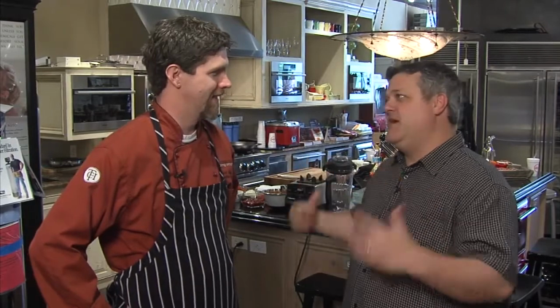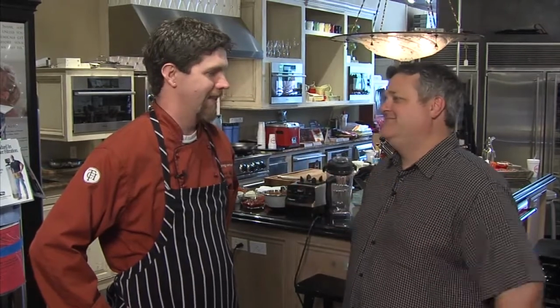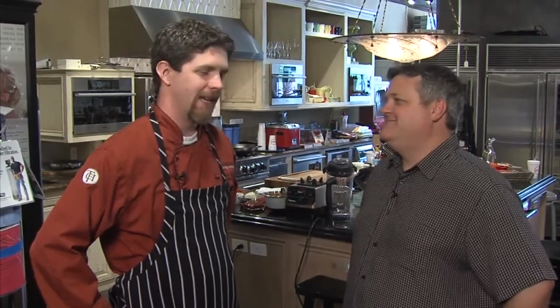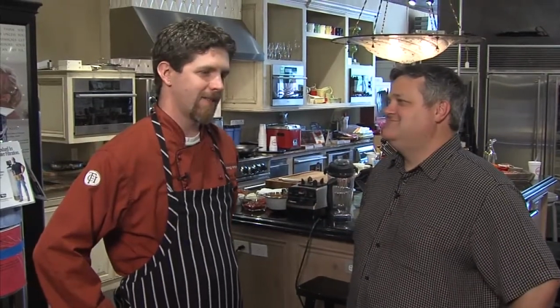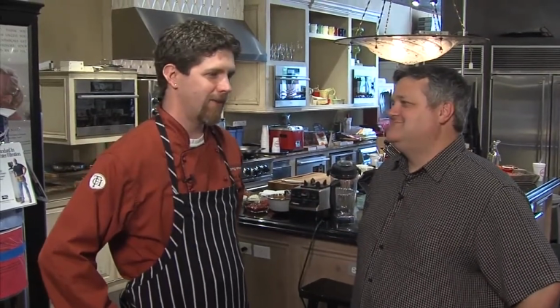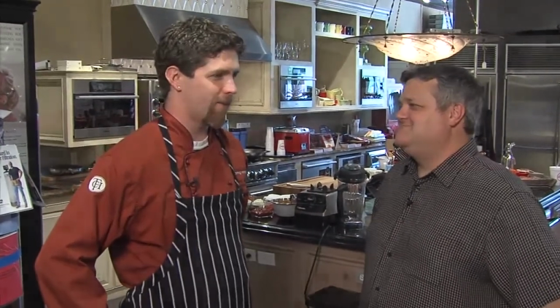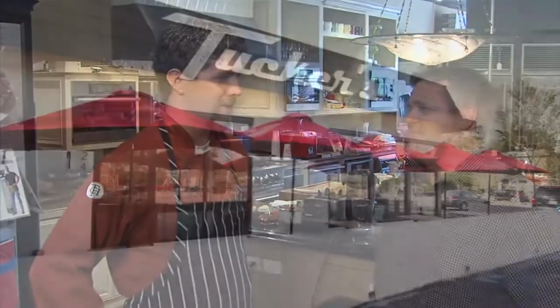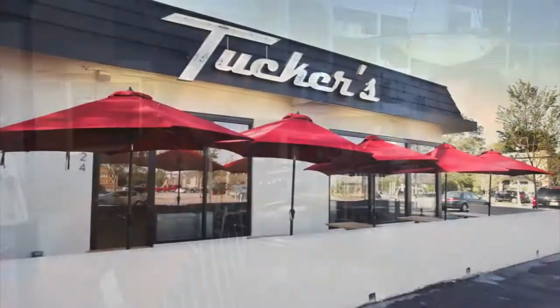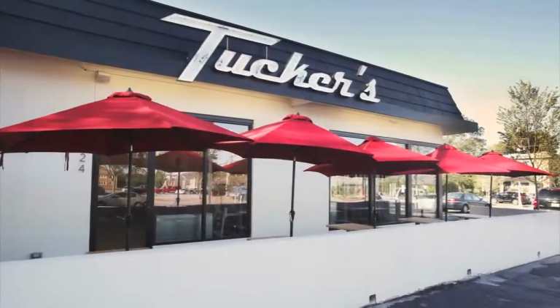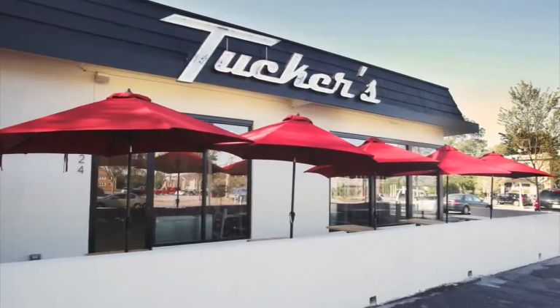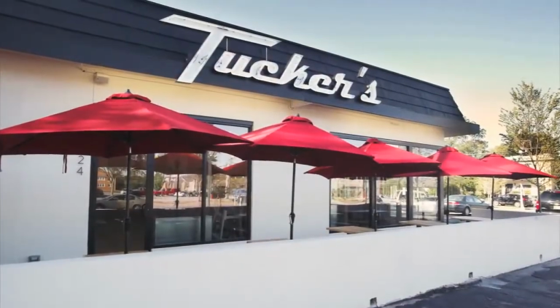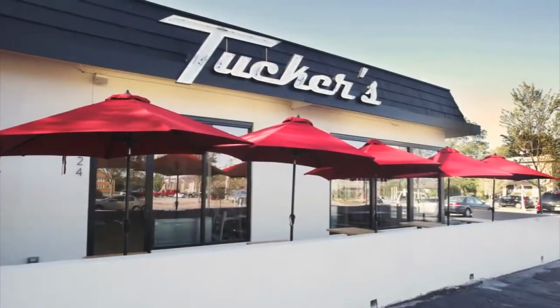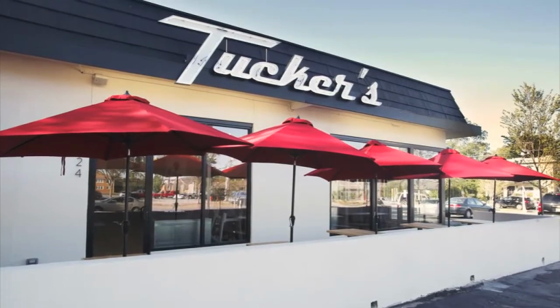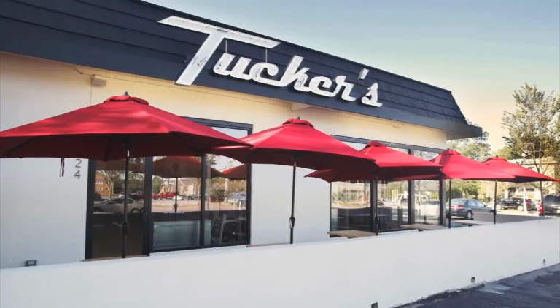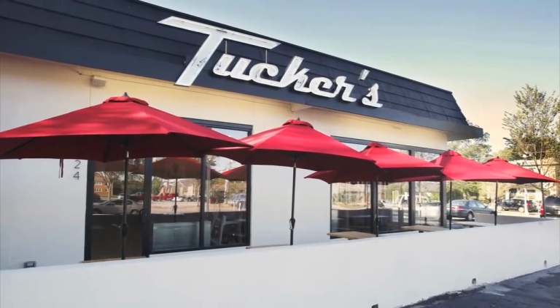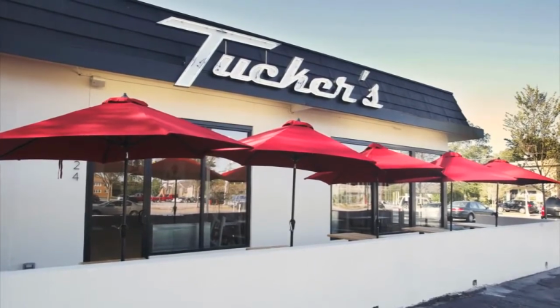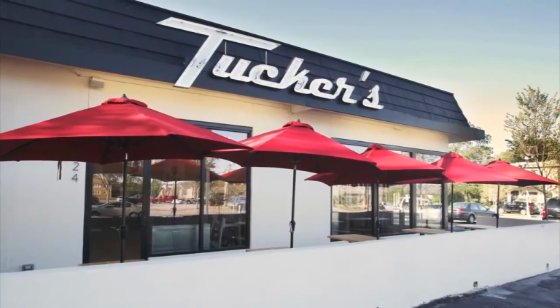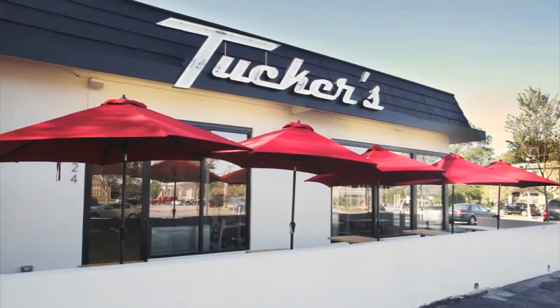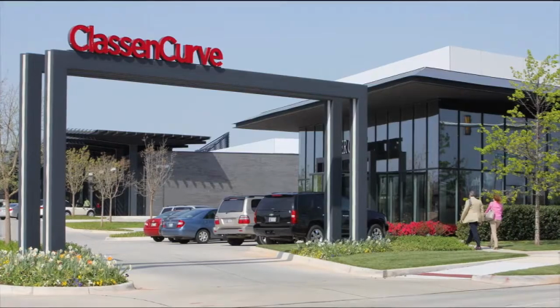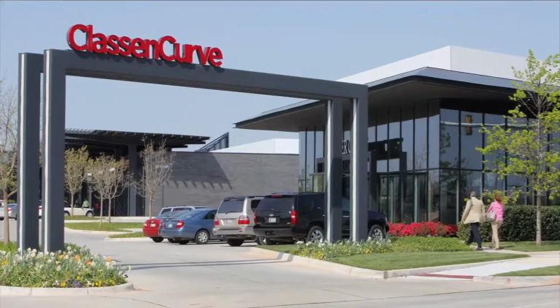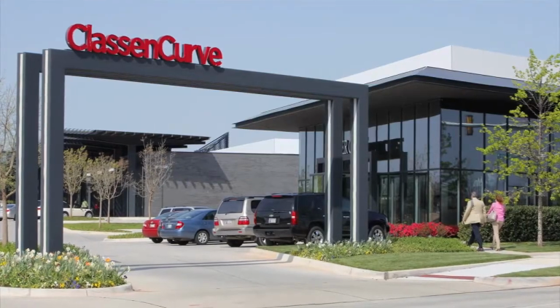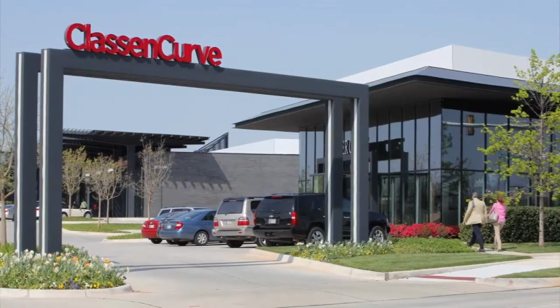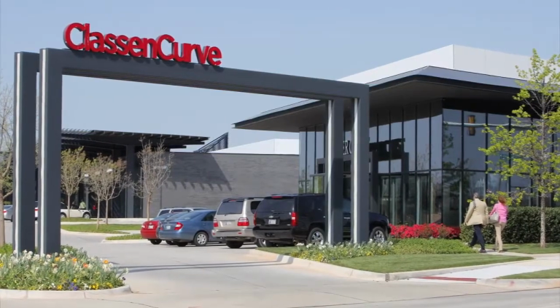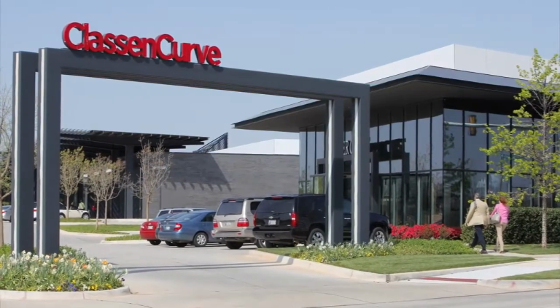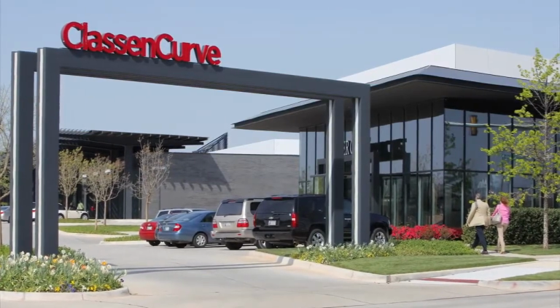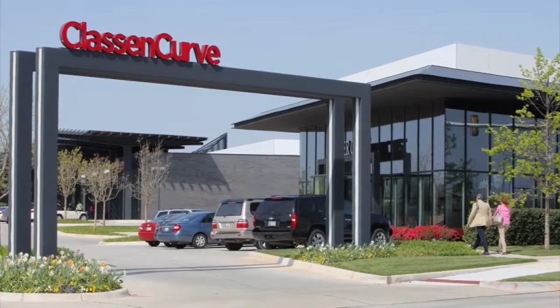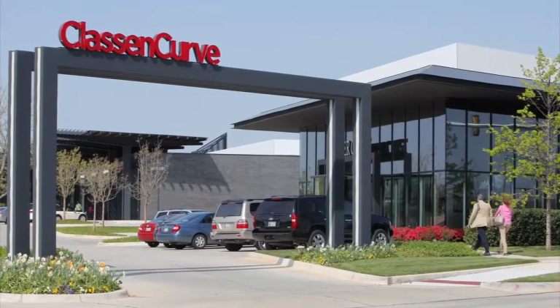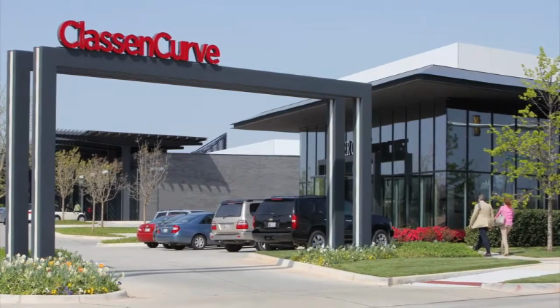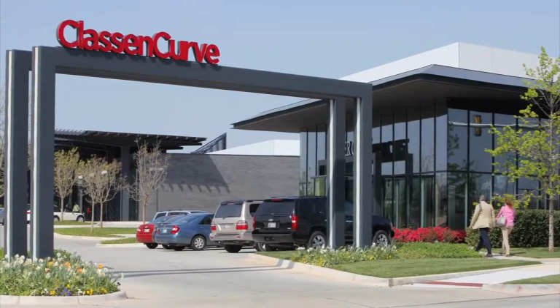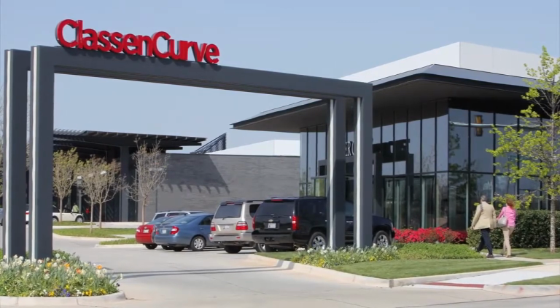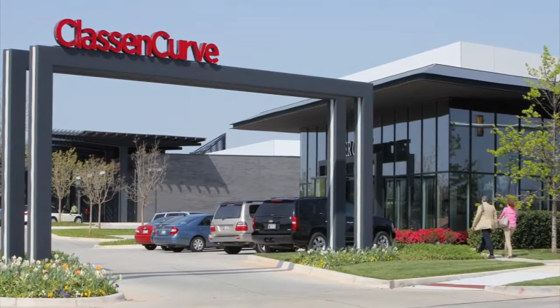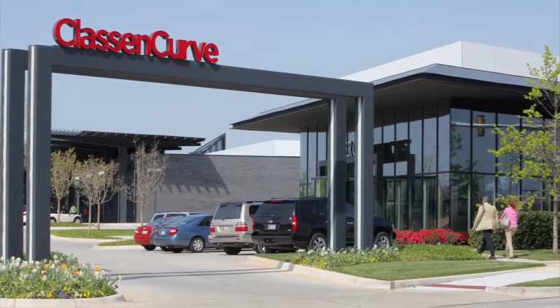Tucker's Number 2 — Tucker's Number 1 was so much fun we decided we needed to try it again. Tucker's Number 2 is going to be coming up in Class and Curve, which is going to be fun because it's right next to our sister restaurant, Republic Gastropub.